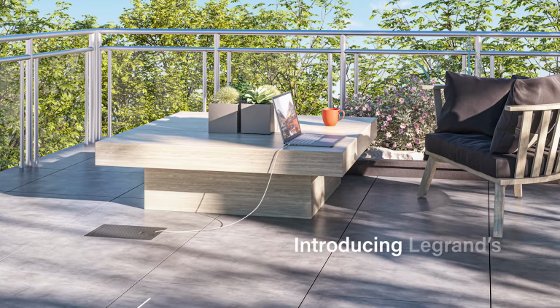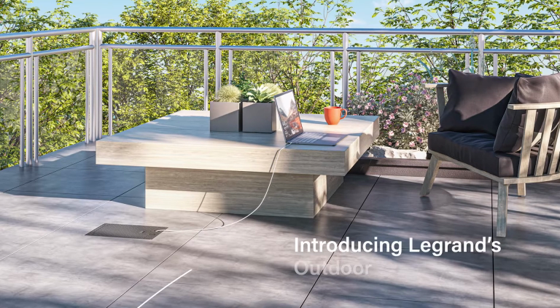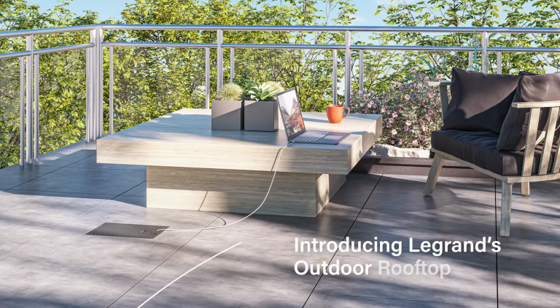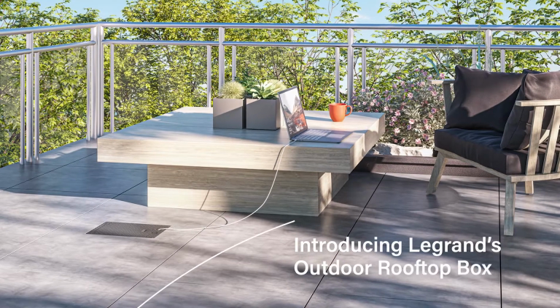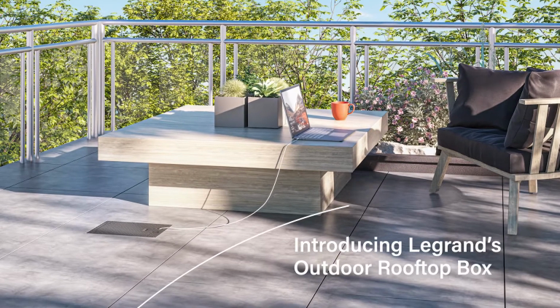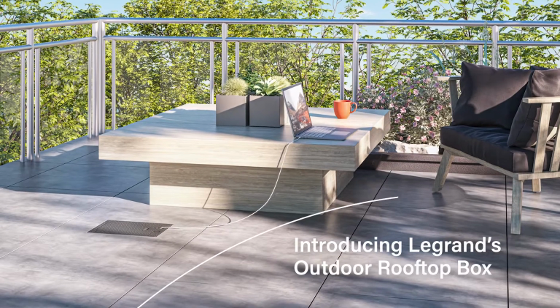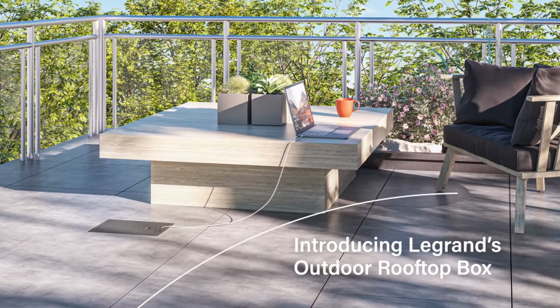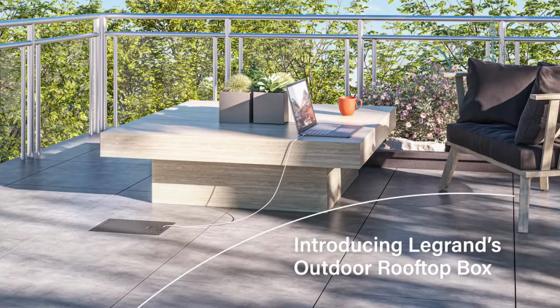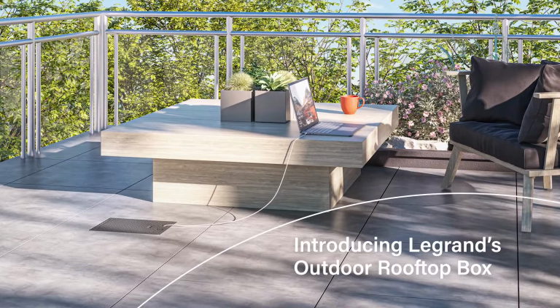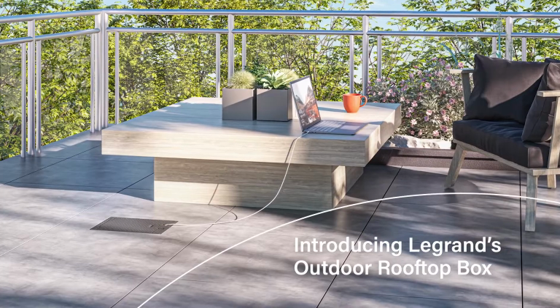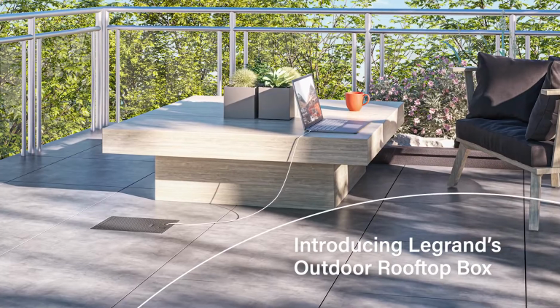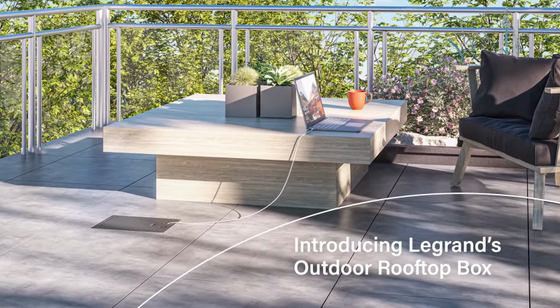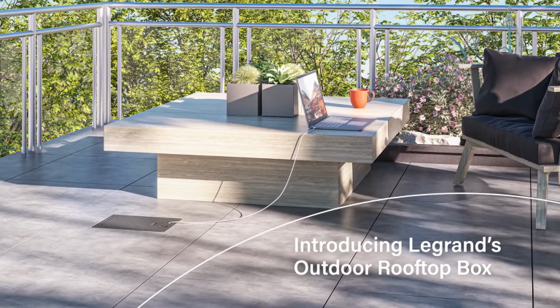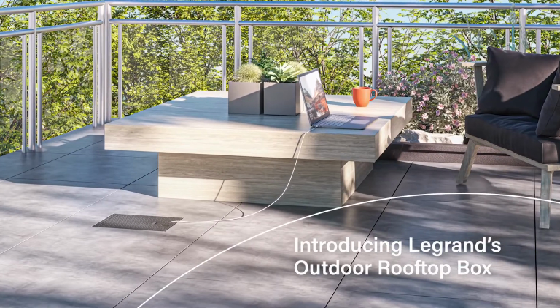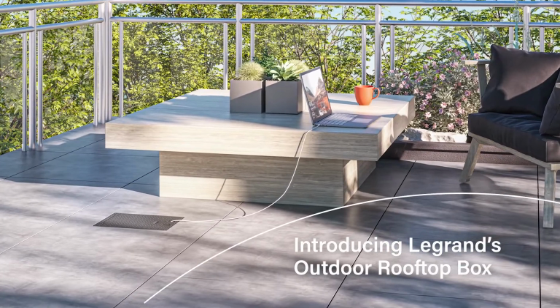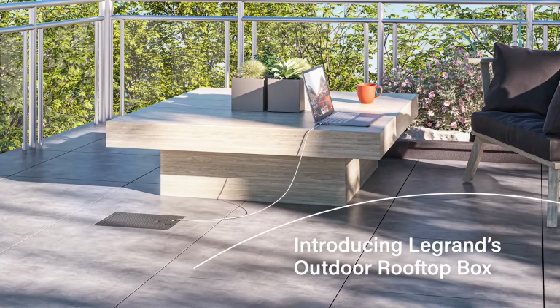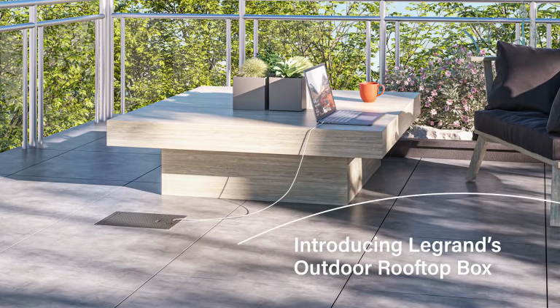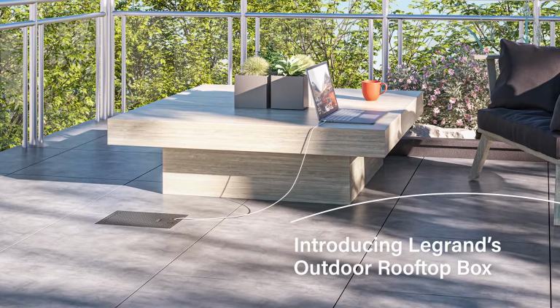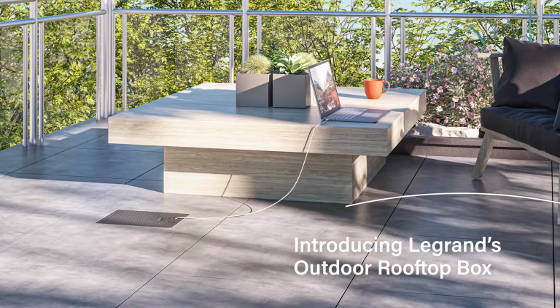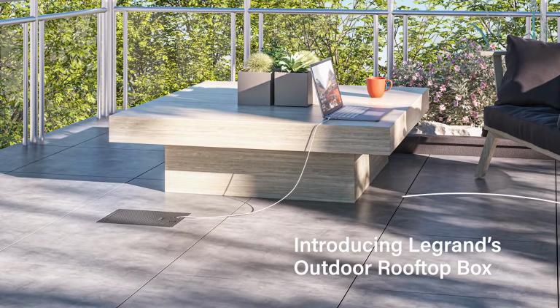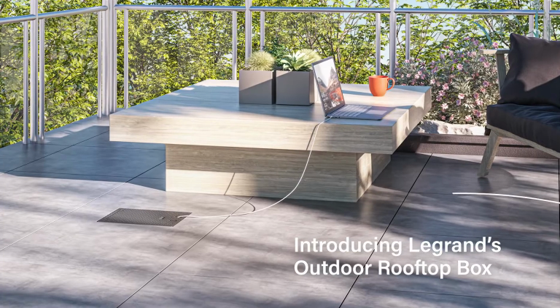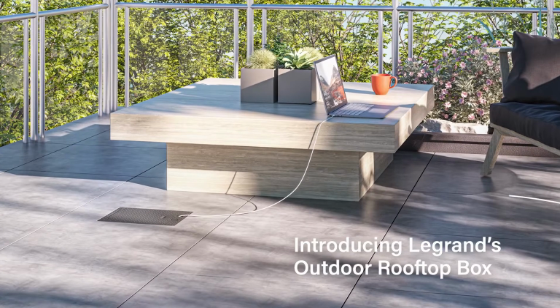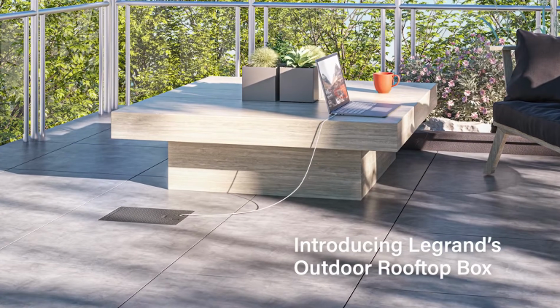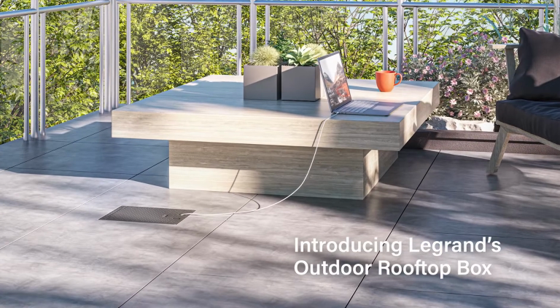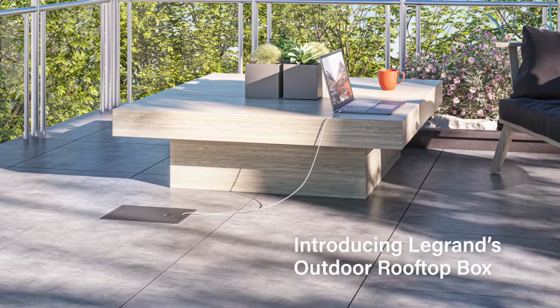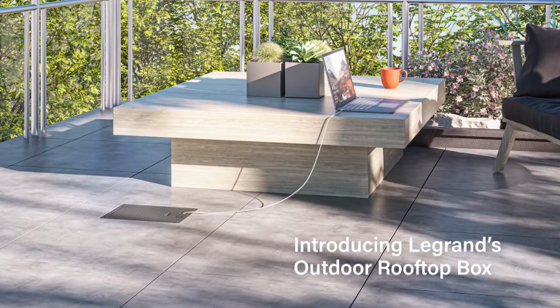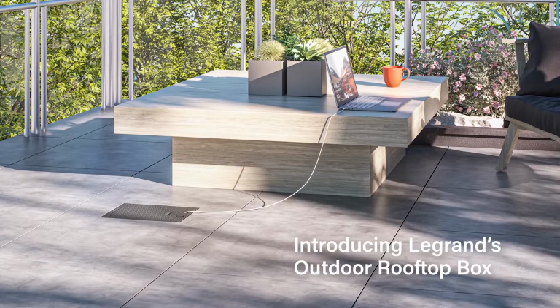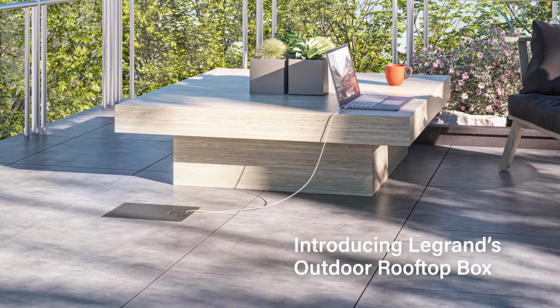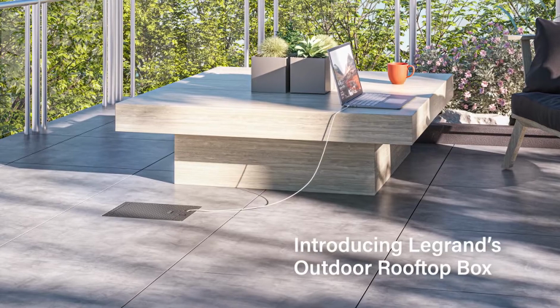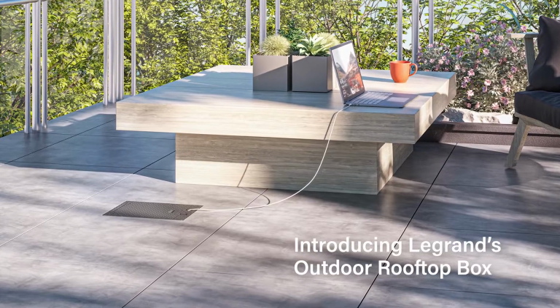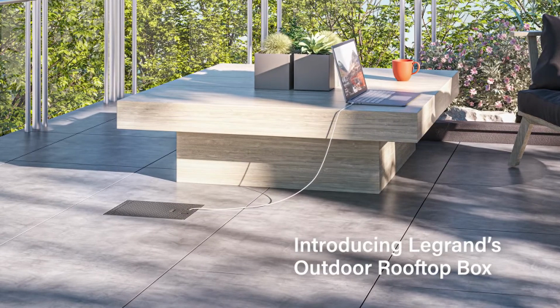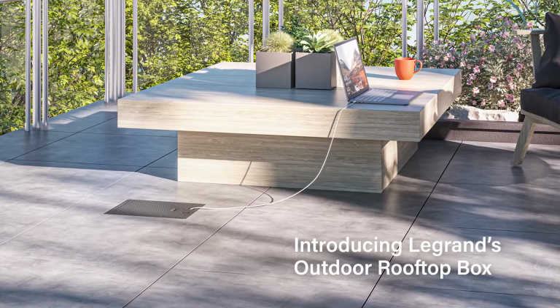Introducing Legrand's Outdoor Rooftop Box, an innovative solution providing convenient access to power on outdoor raised rooftop deck installations.